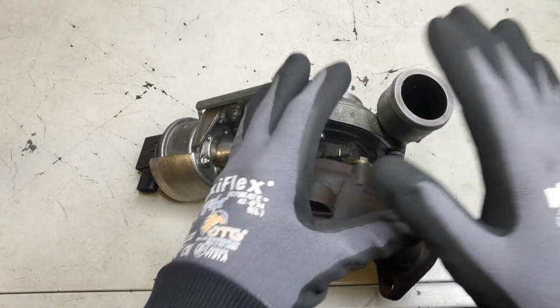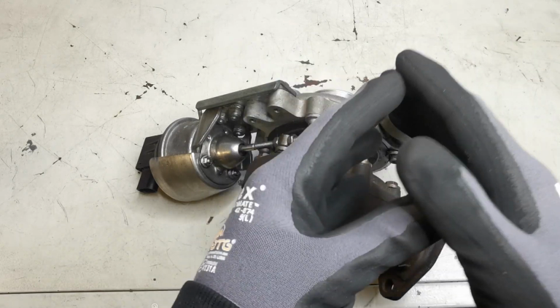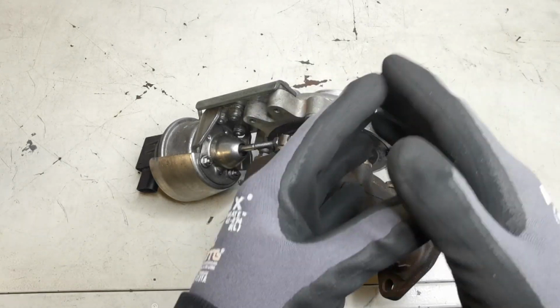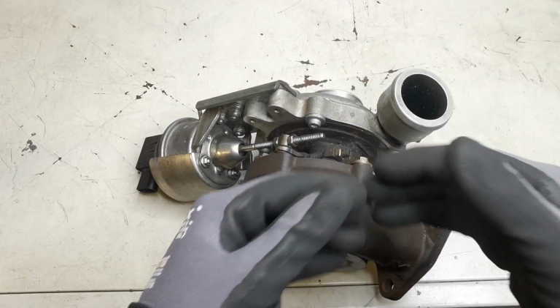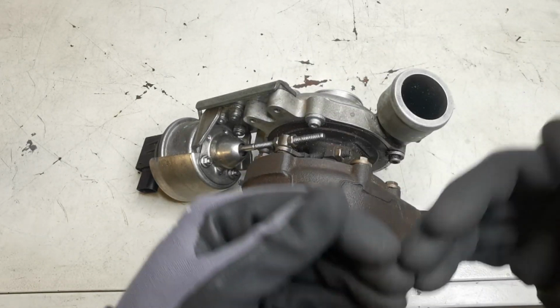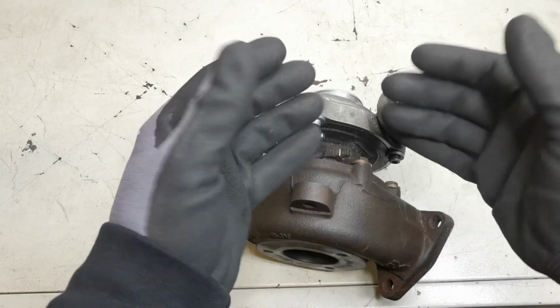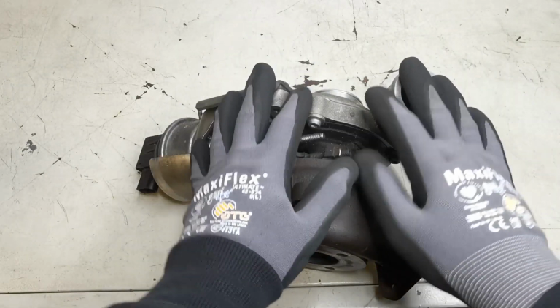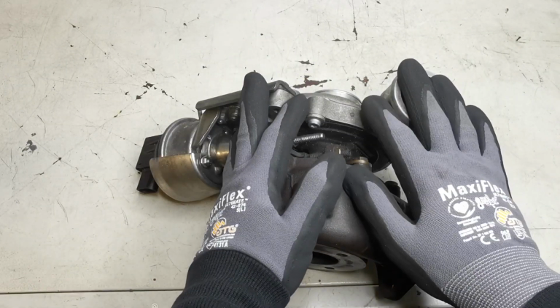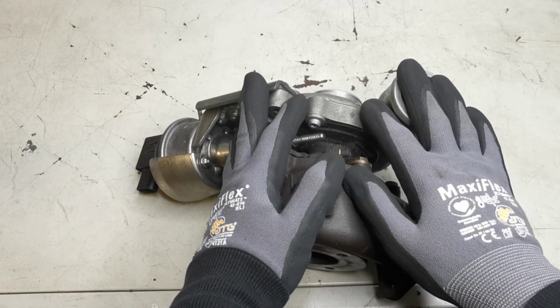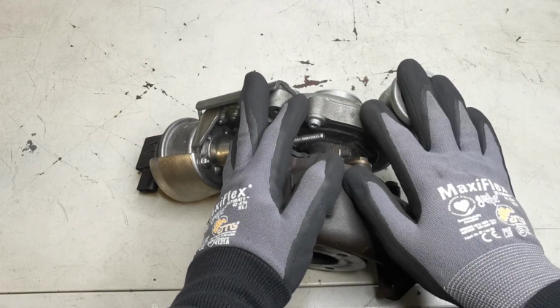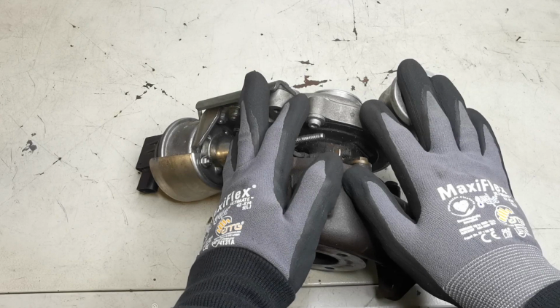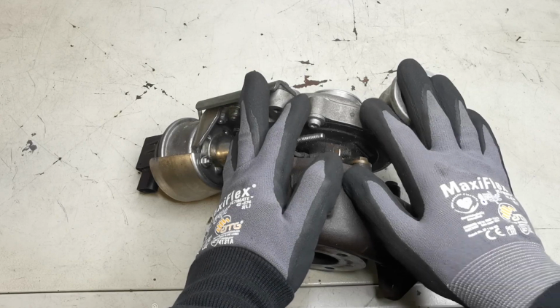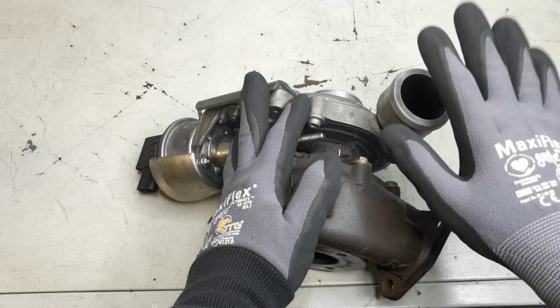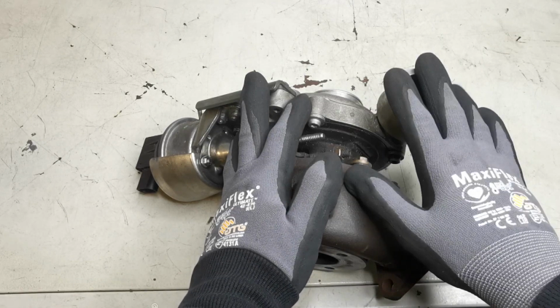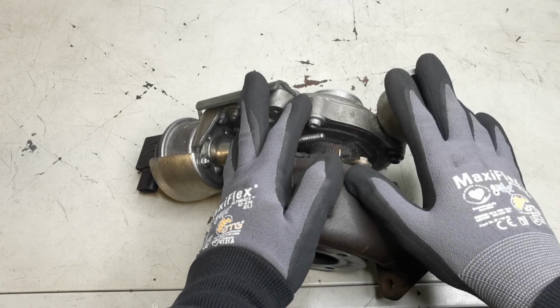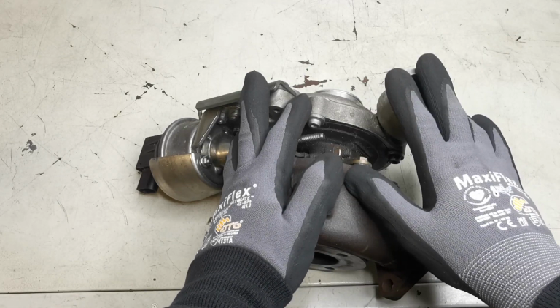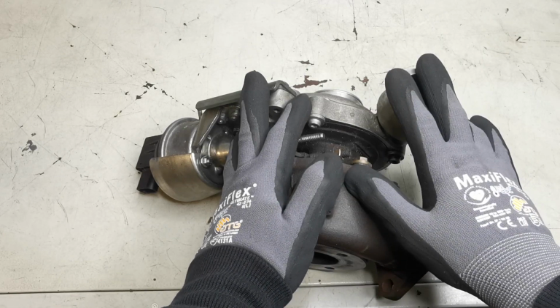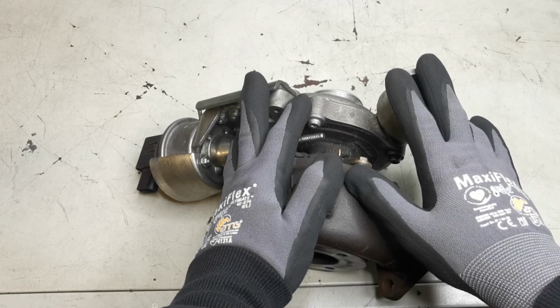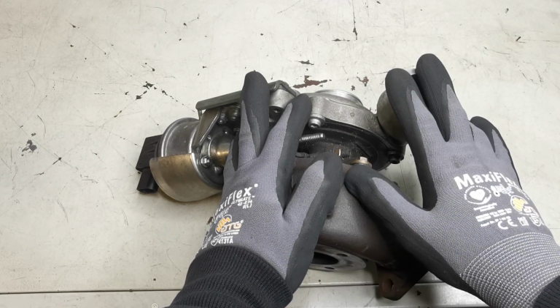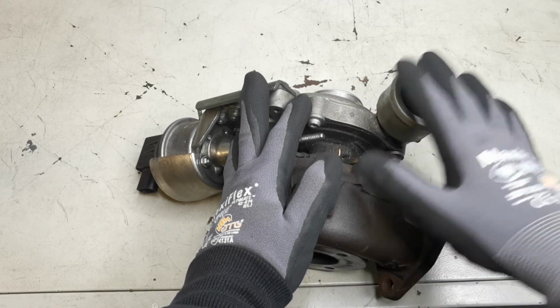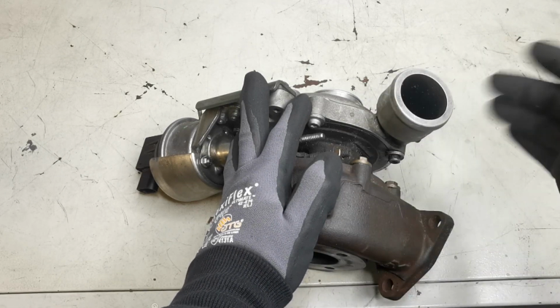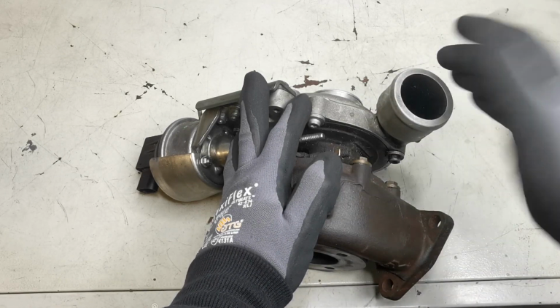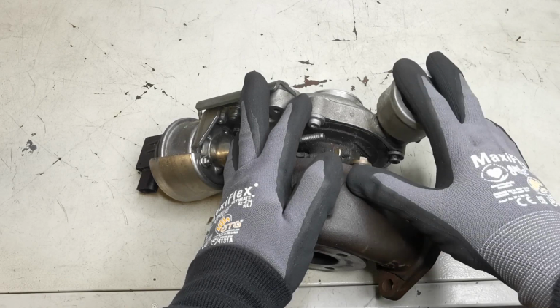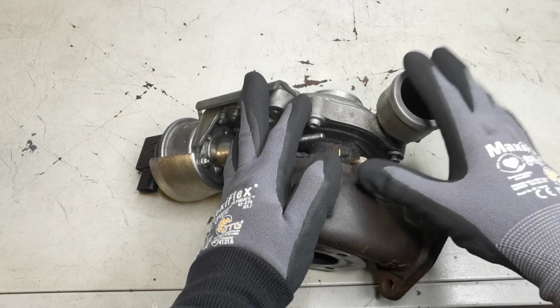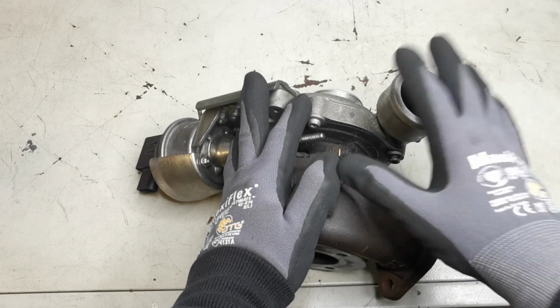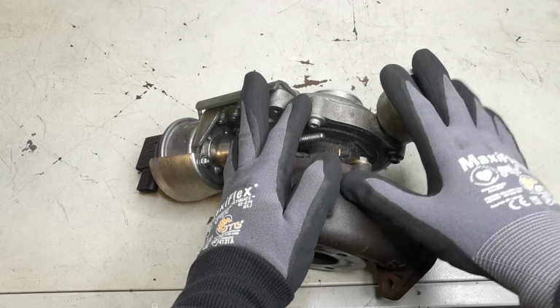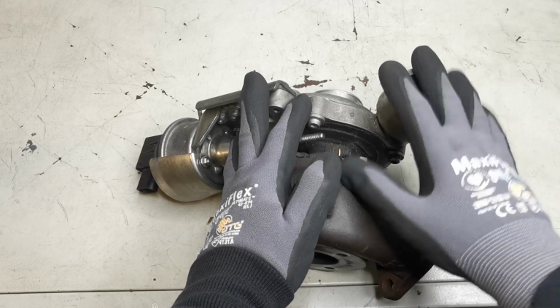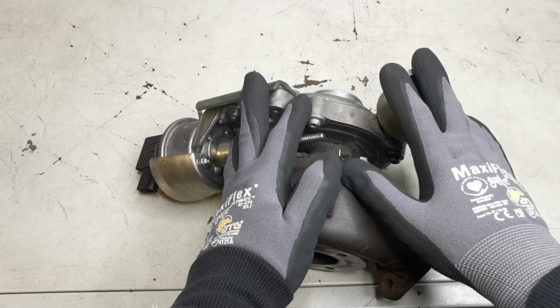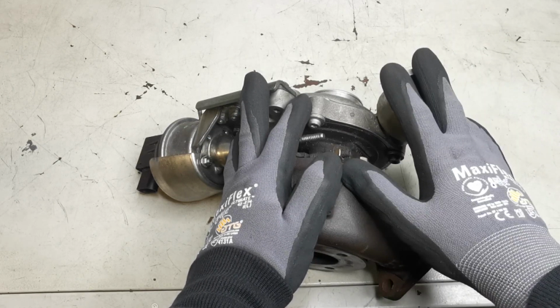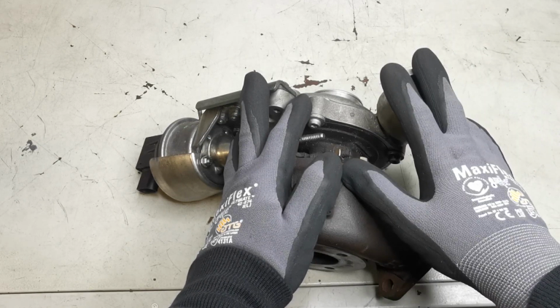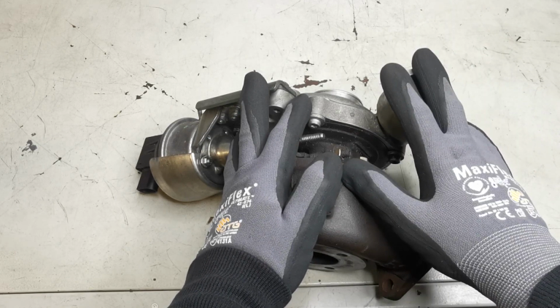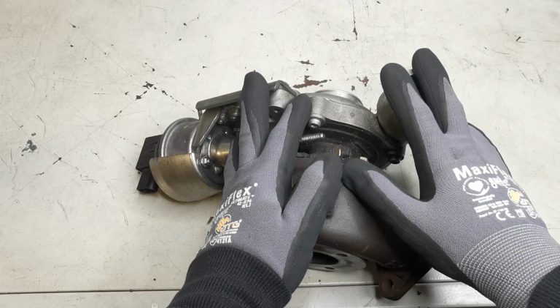But this could have been easily avoided — it could have had a much cheaper outcome. That turbo could have lasted a very long time — who knows how long it could have lasted if they had just addressed that MAP filter first and foremost.